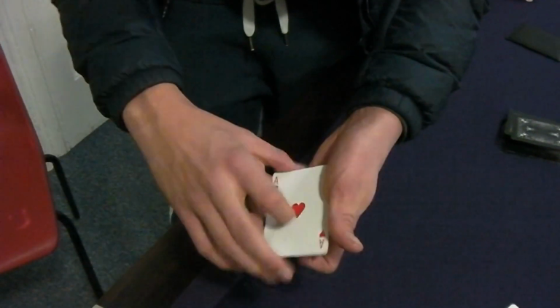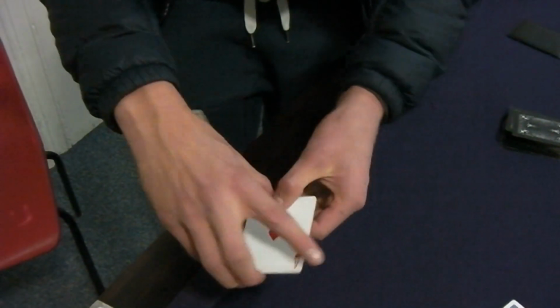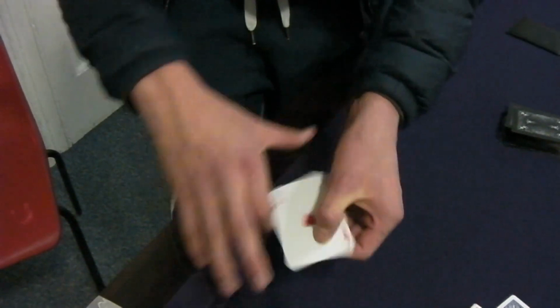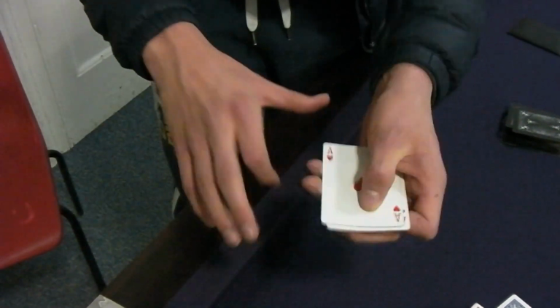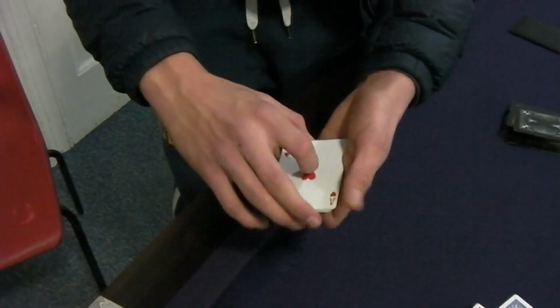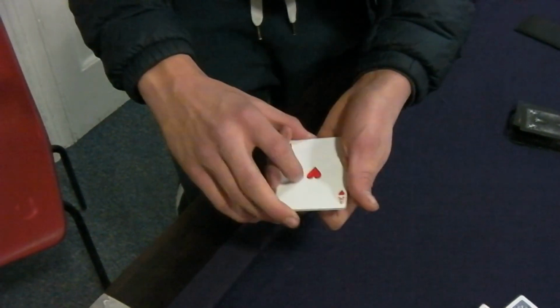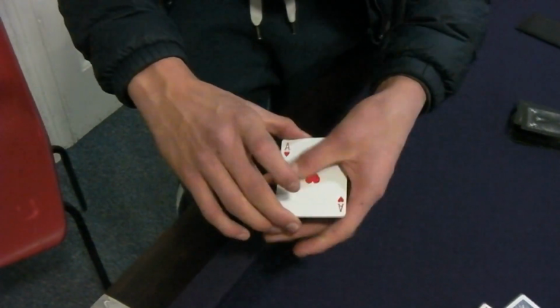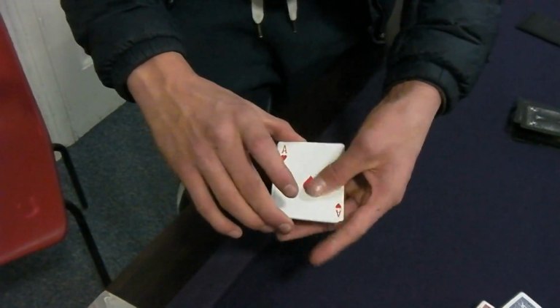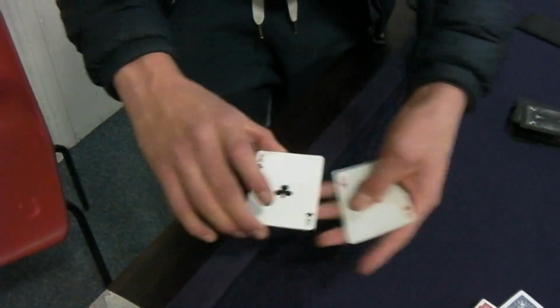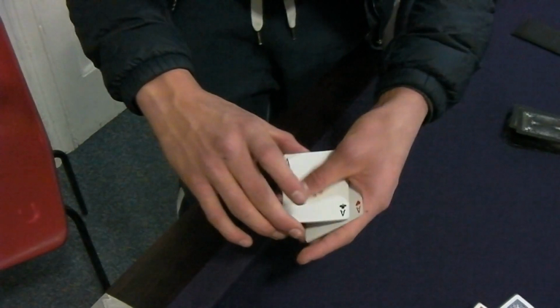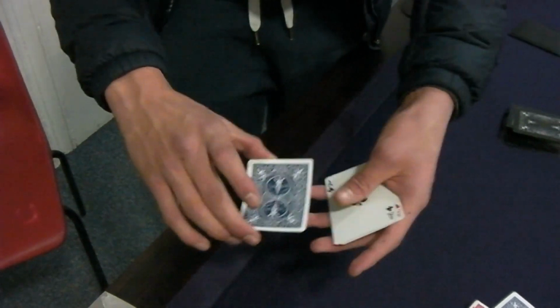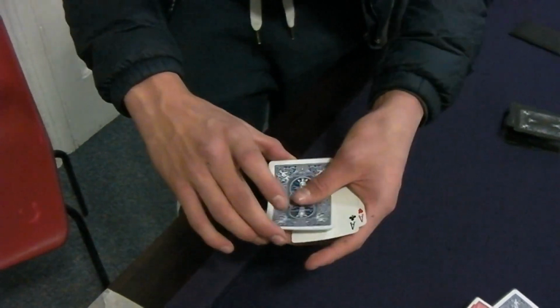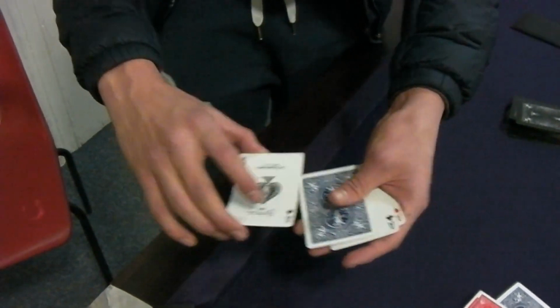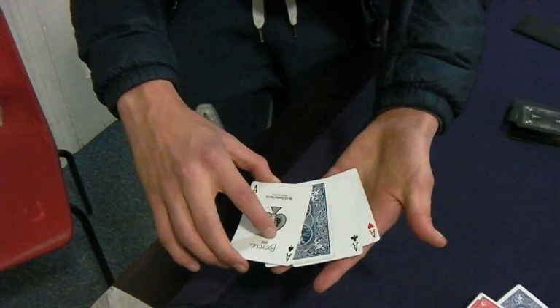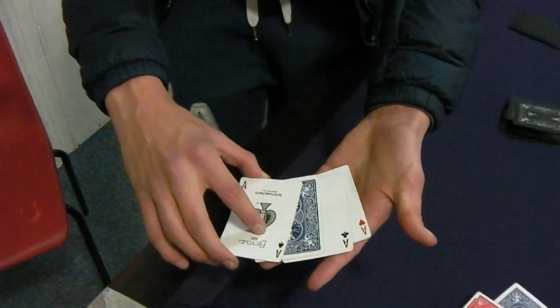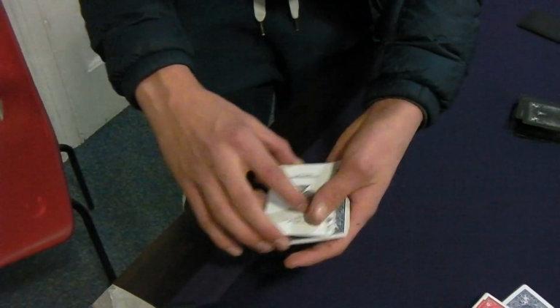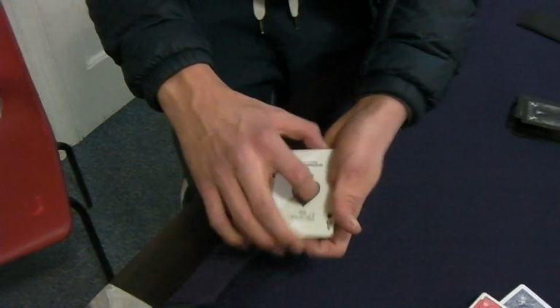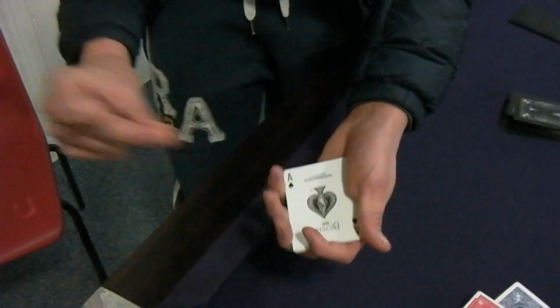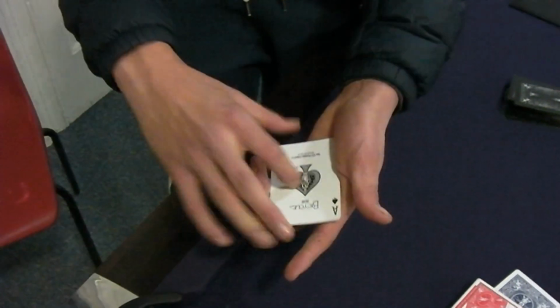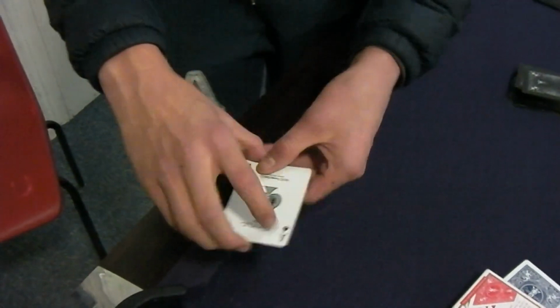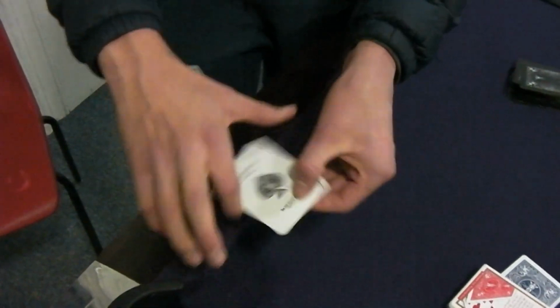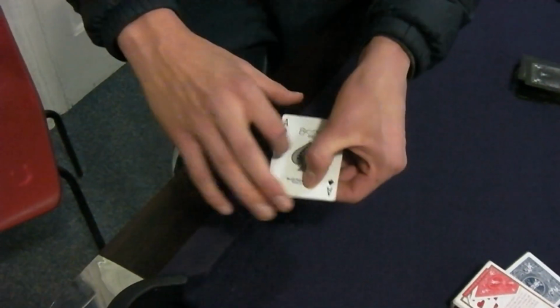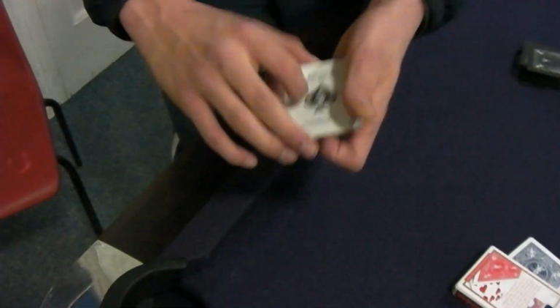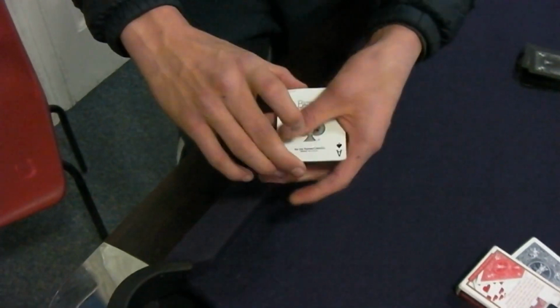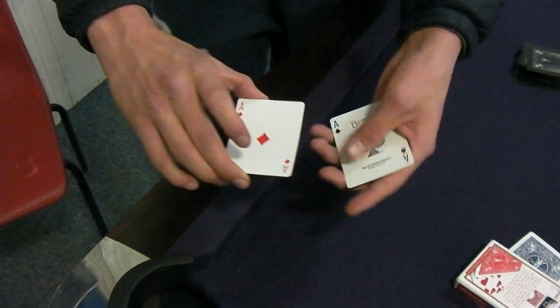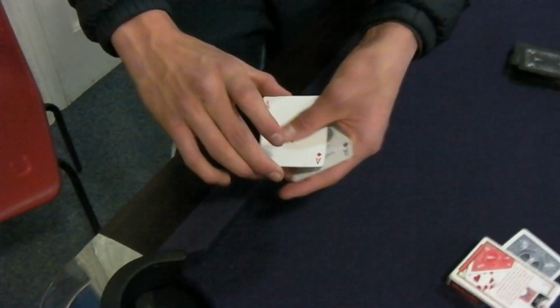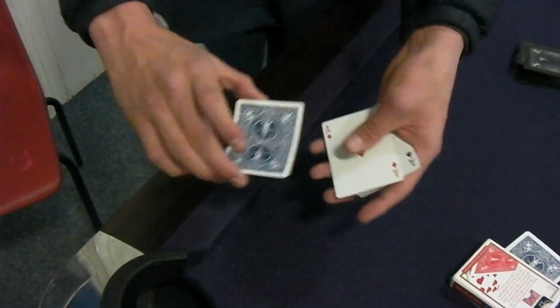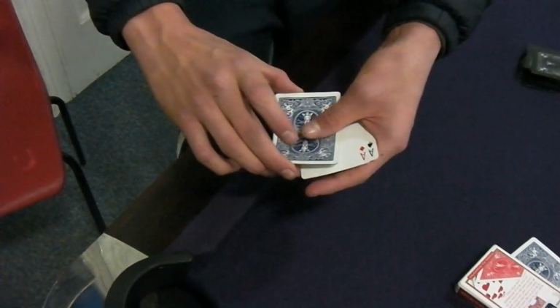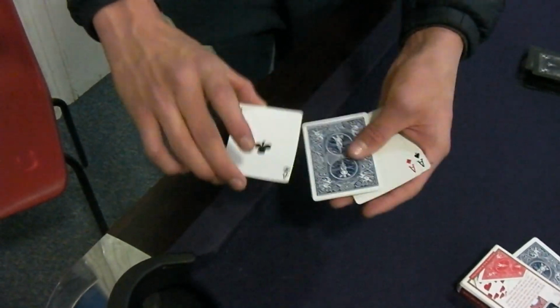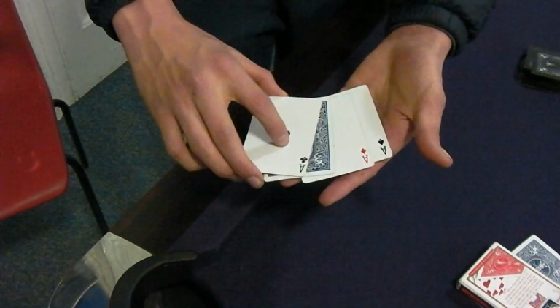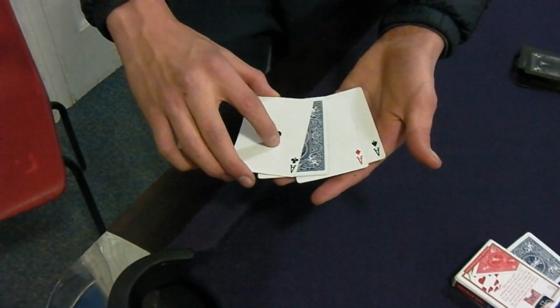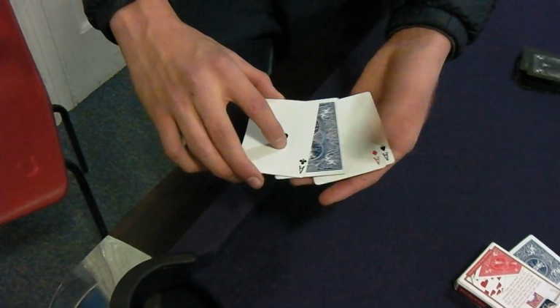Give them another clip, just spin them like that, and suddenly the ace of diamonds turns over just like that. Go again, another click, give them a spin, and suddenly the ace of hearts turns over.